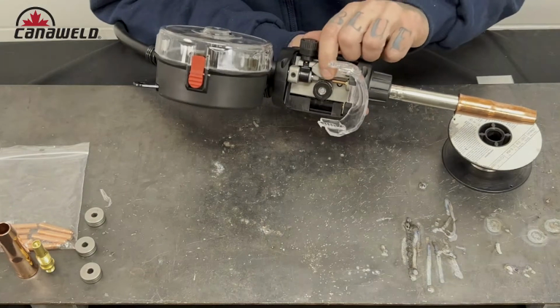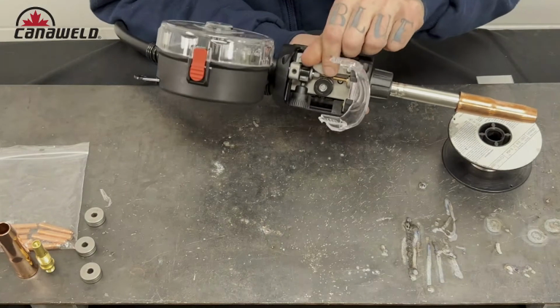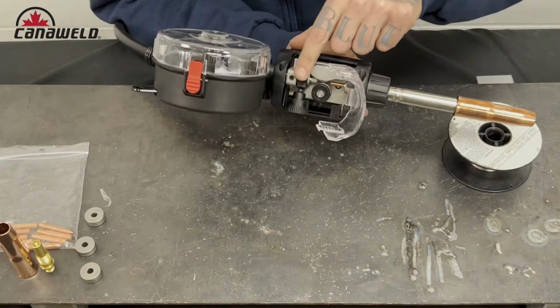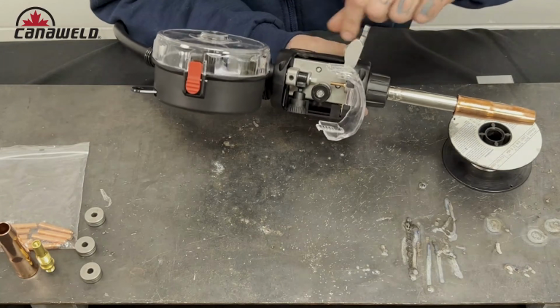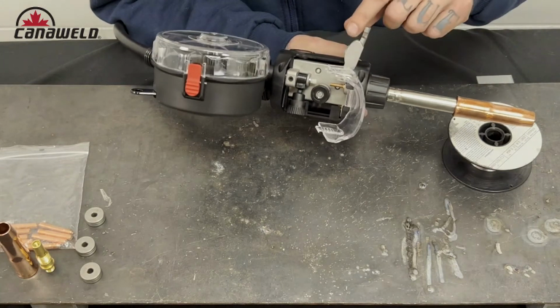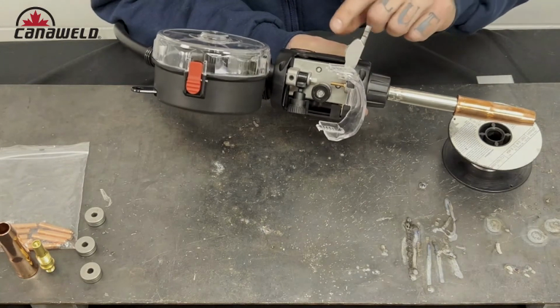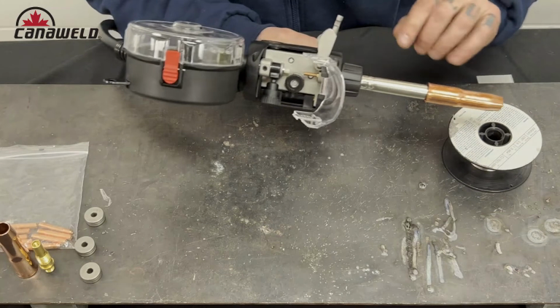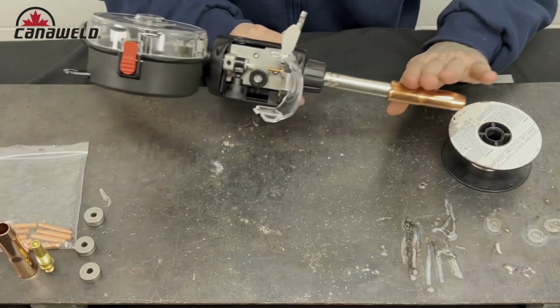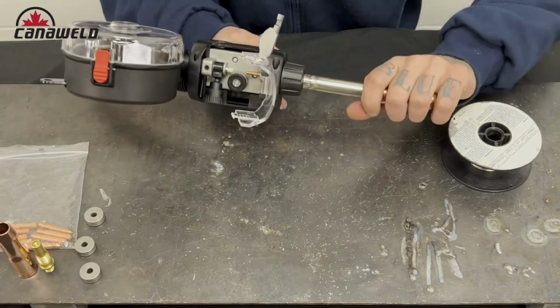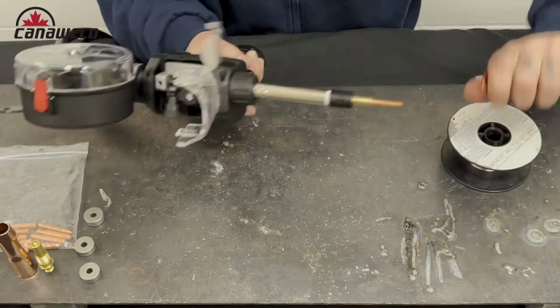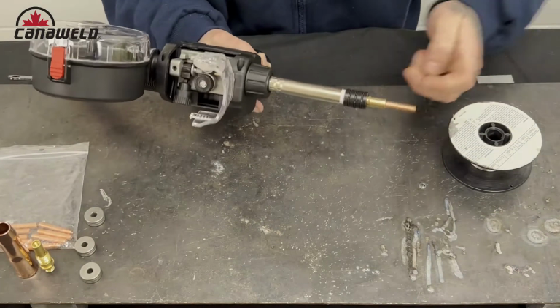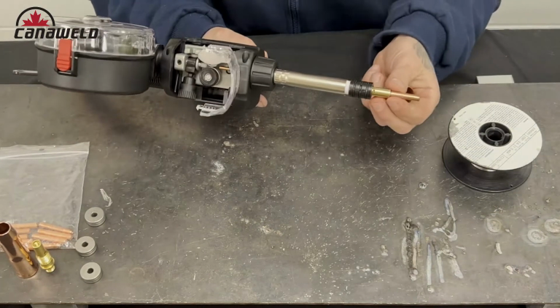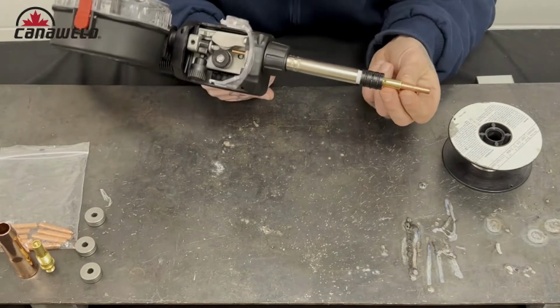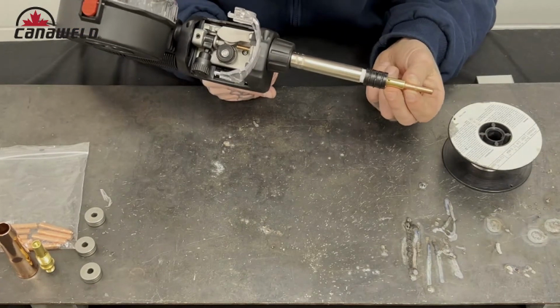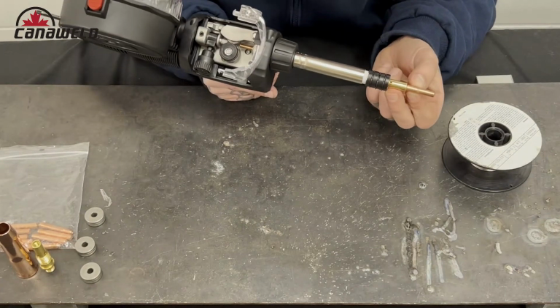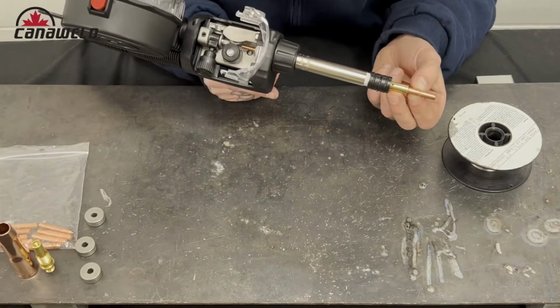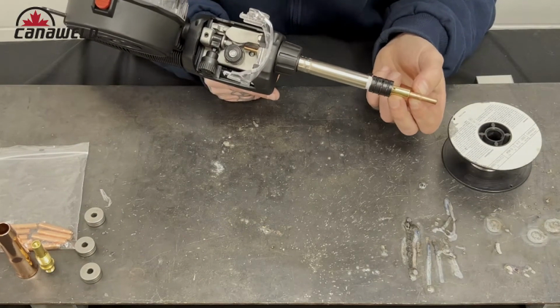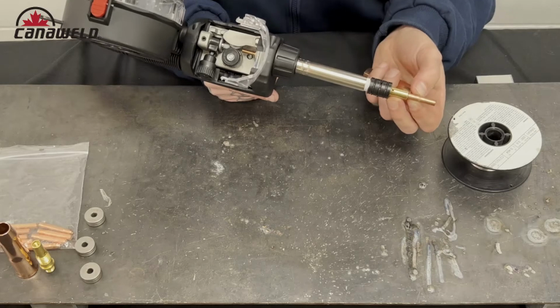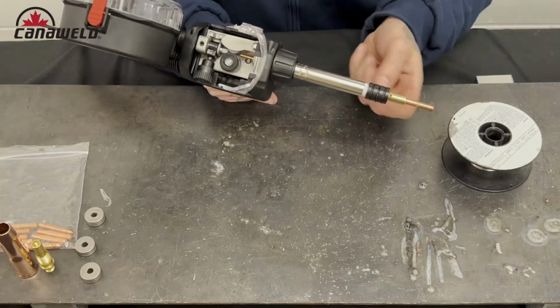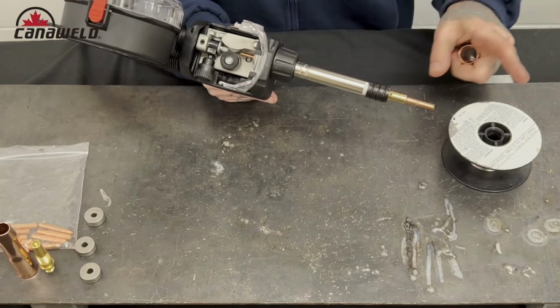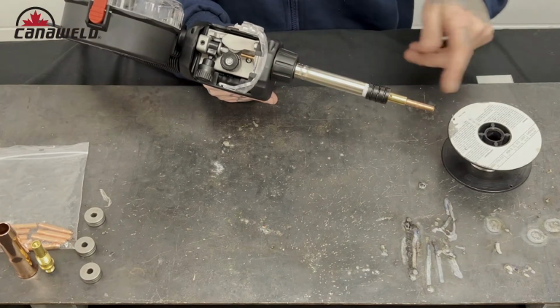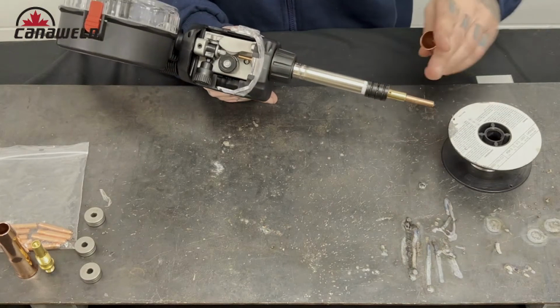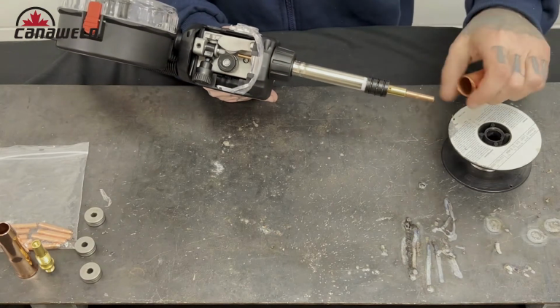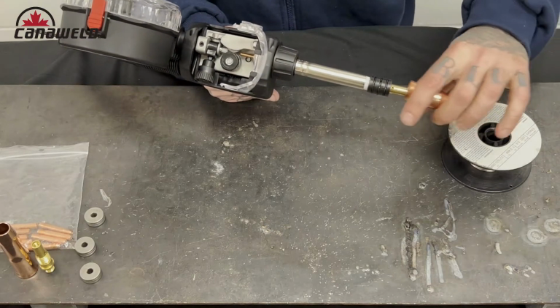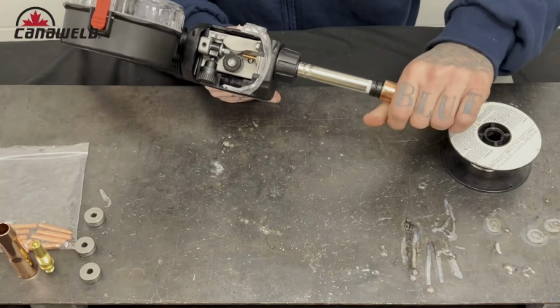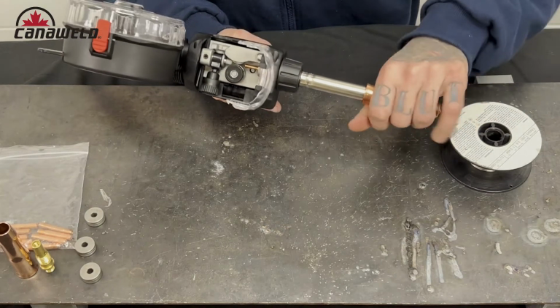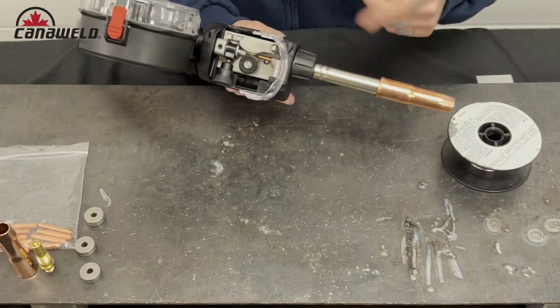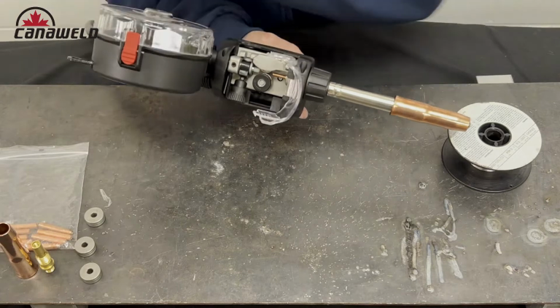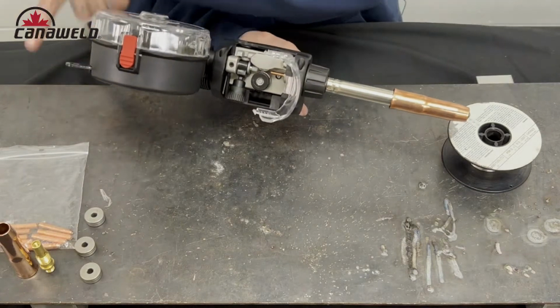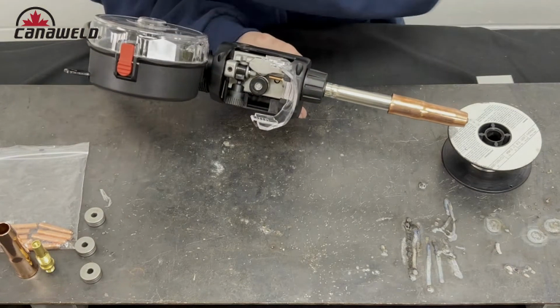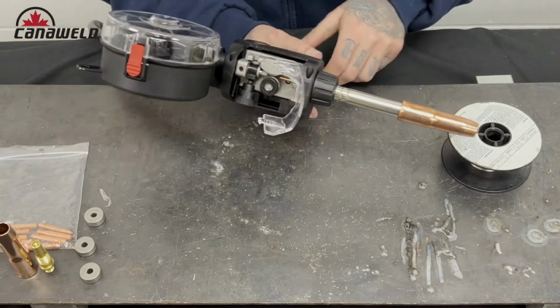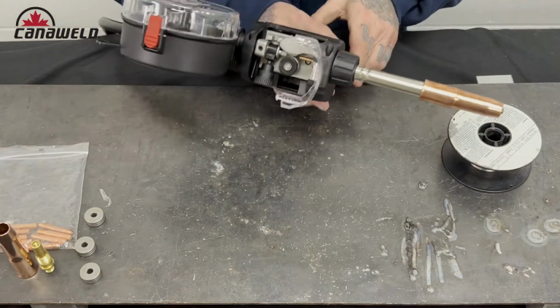Now let's lift this up and open it up. We're going to take the tip off and check it. I've got an 030 tip on there — that's what I want for my wire, great. If not, I would go into the pack and find whatever size I need.